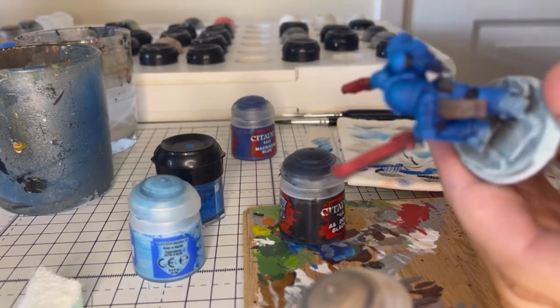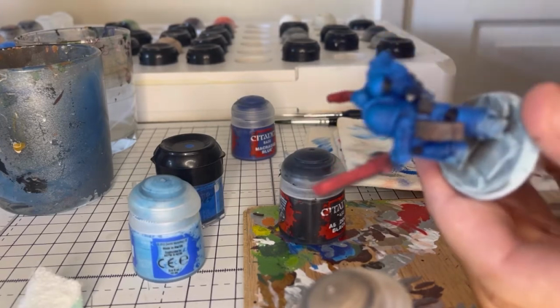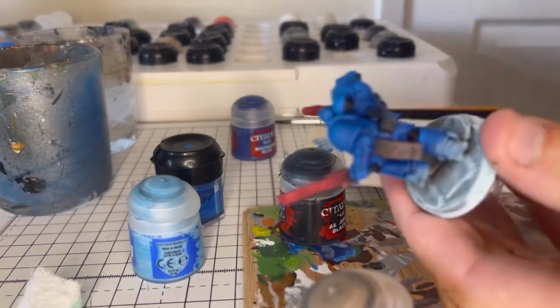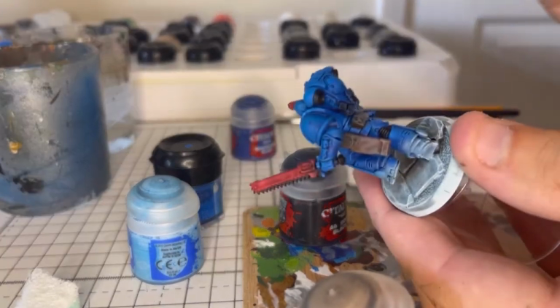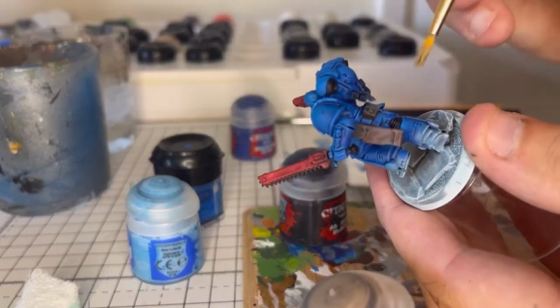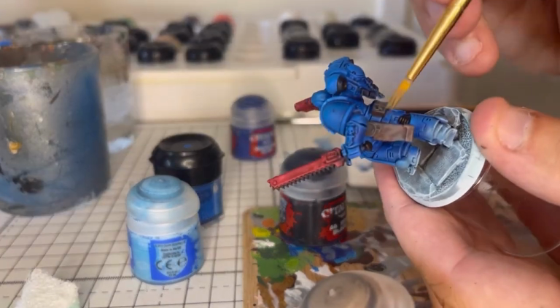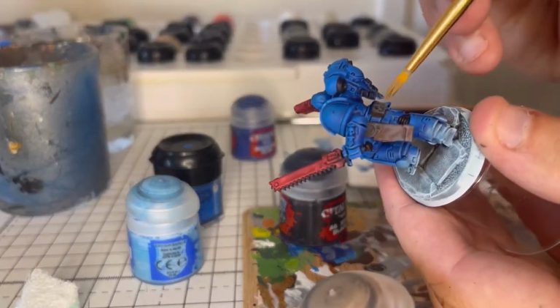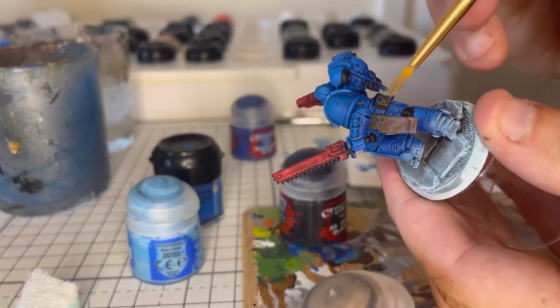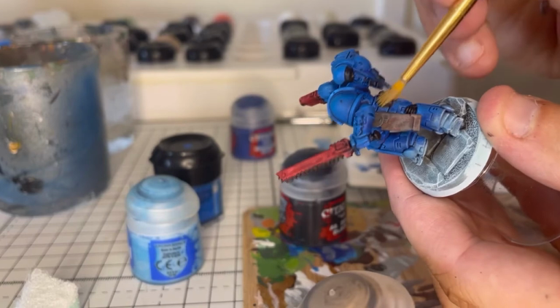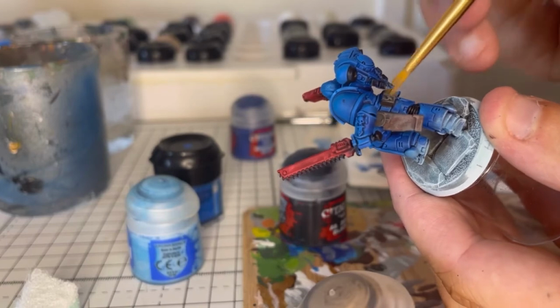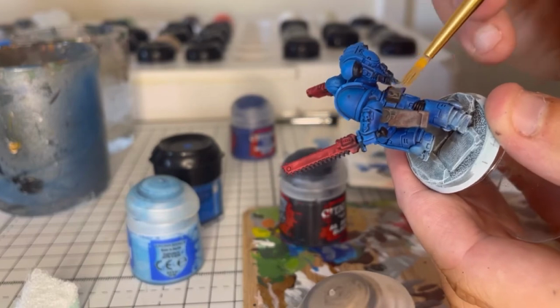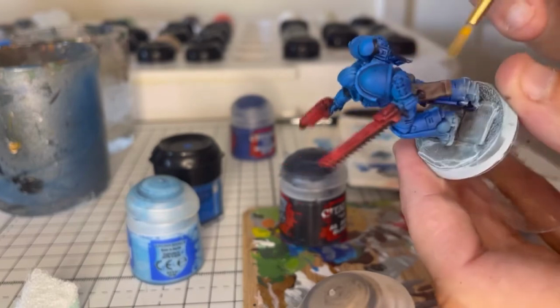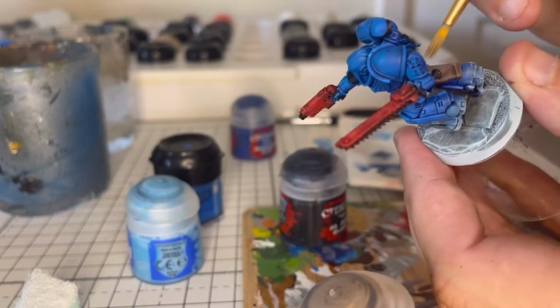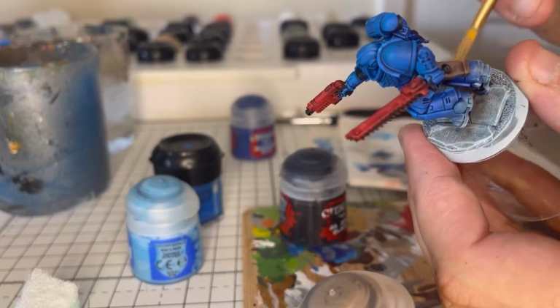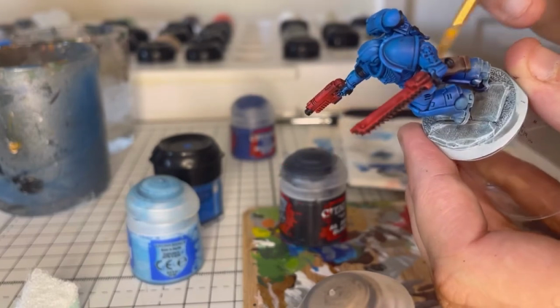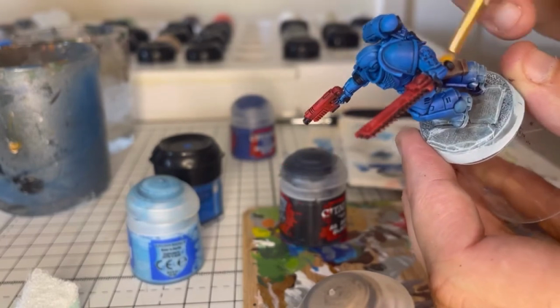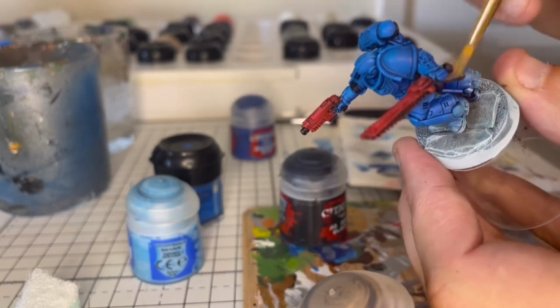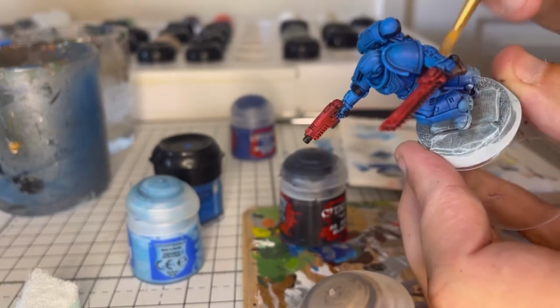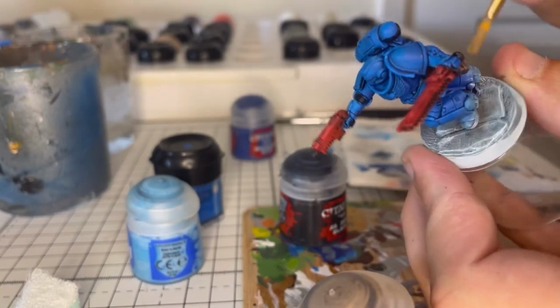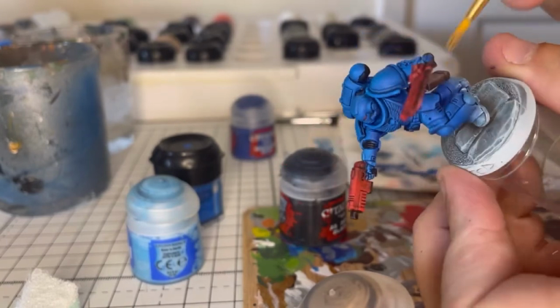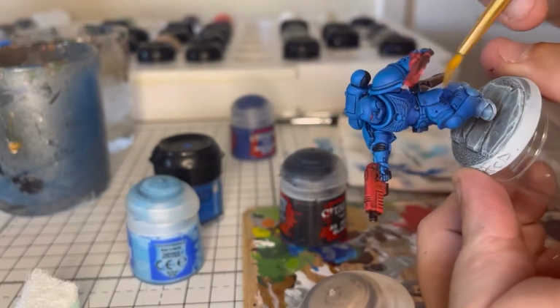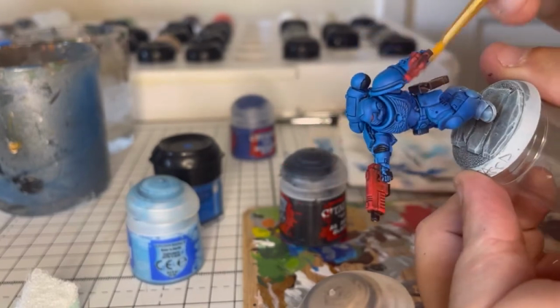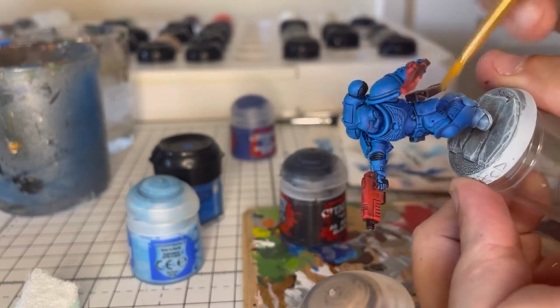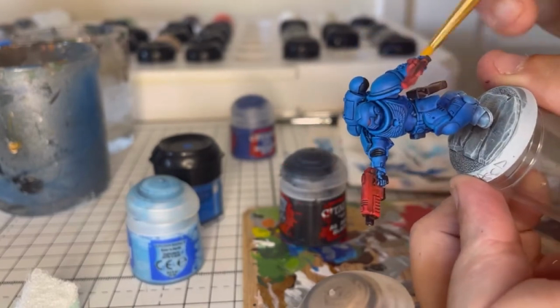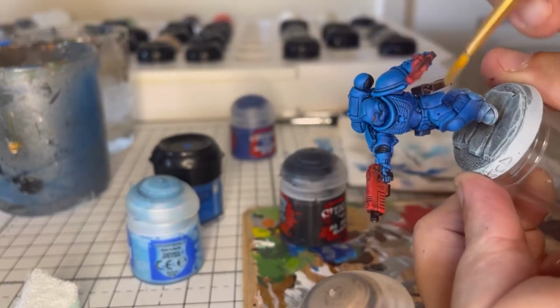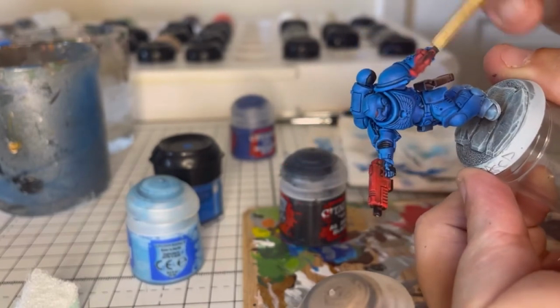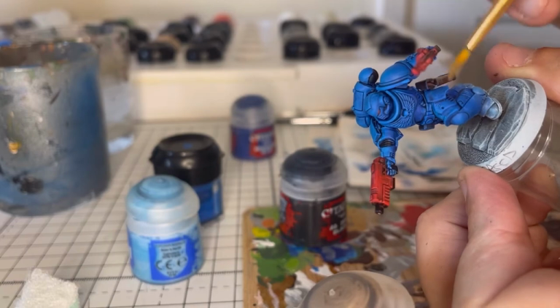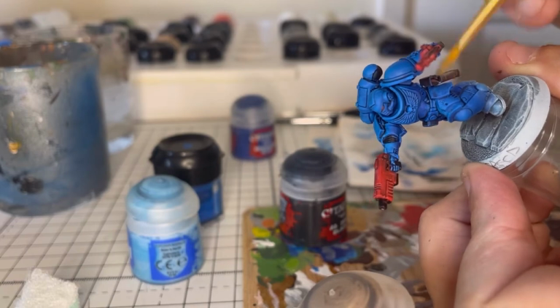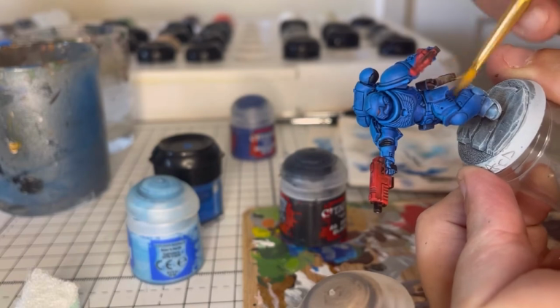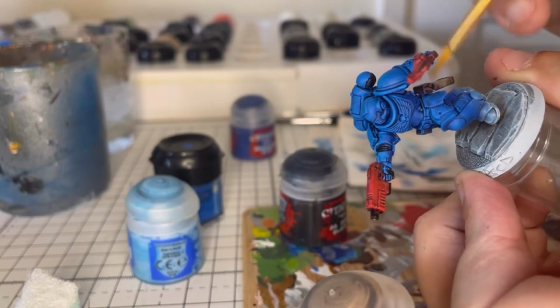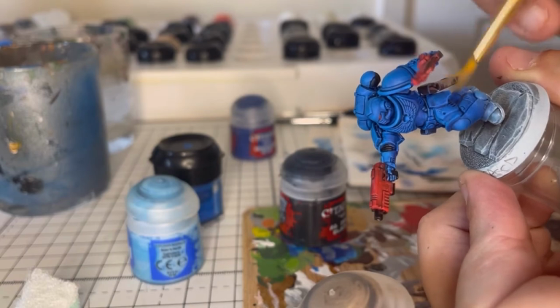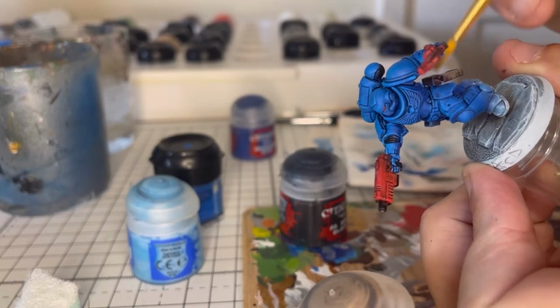Using a smaller dry brush again — and don't forget the purity seal on any of his backpacks or shoulder pads.